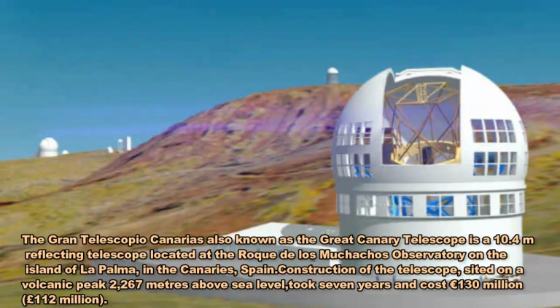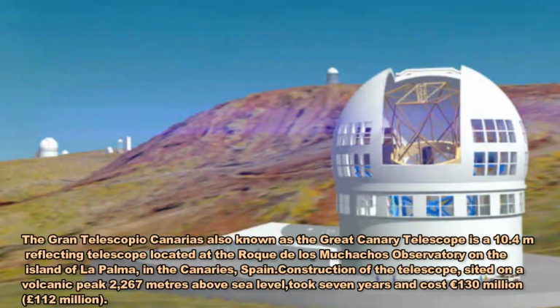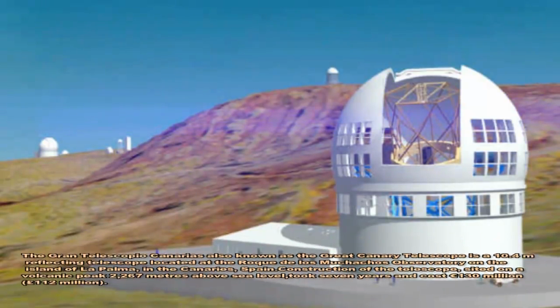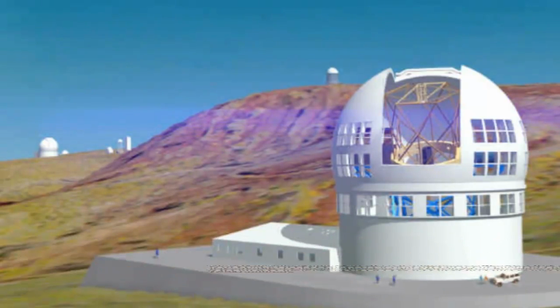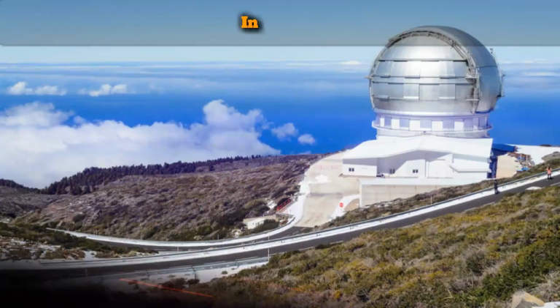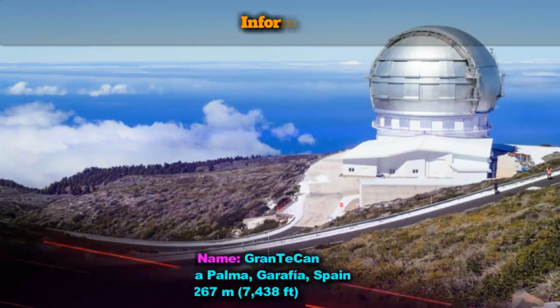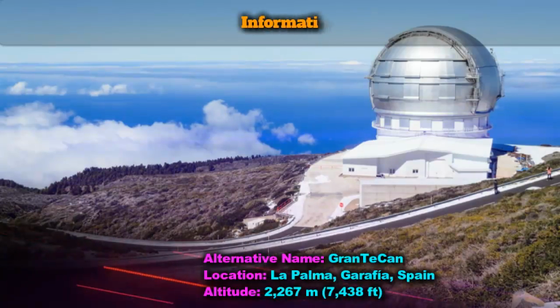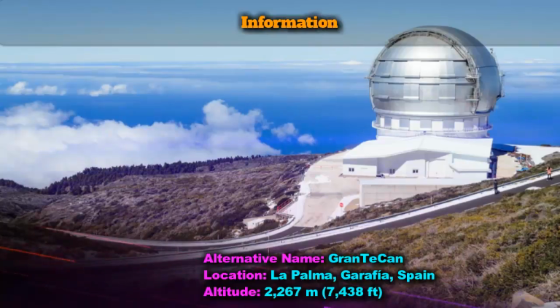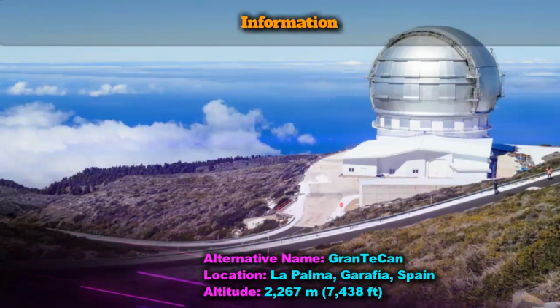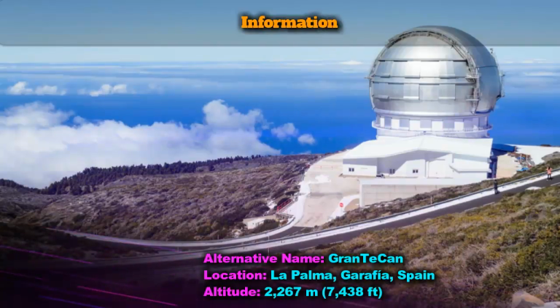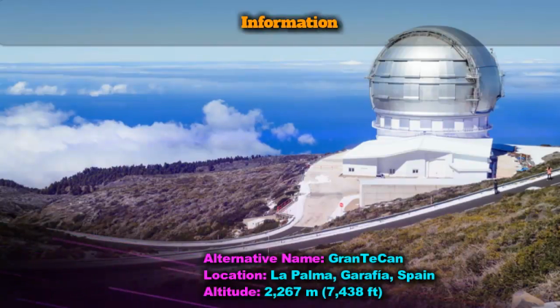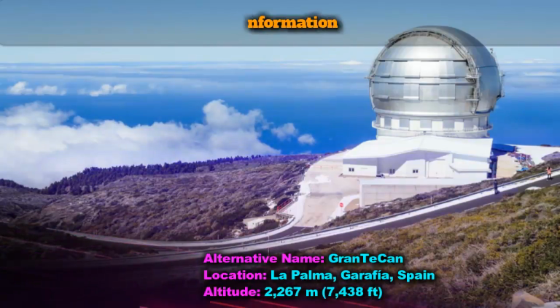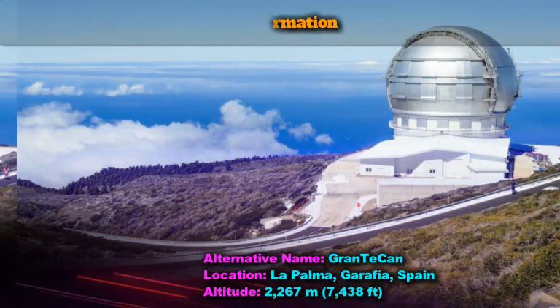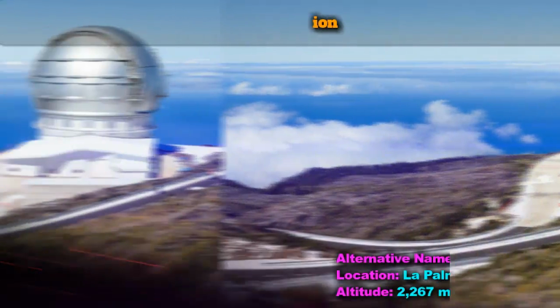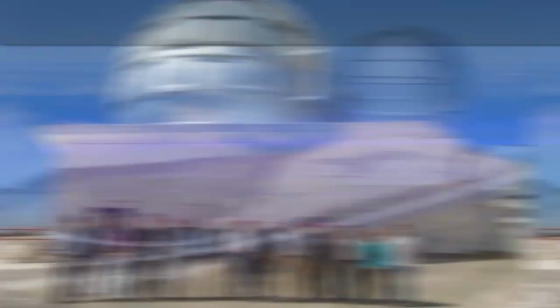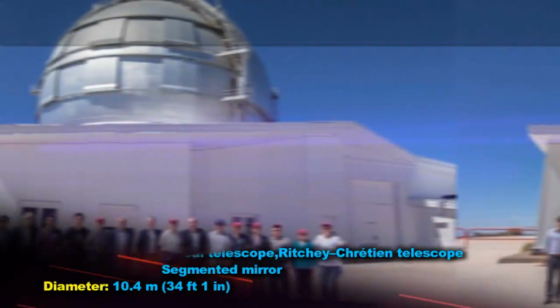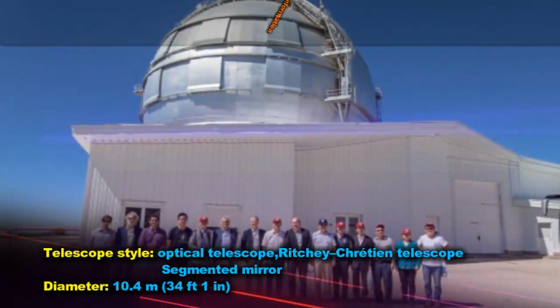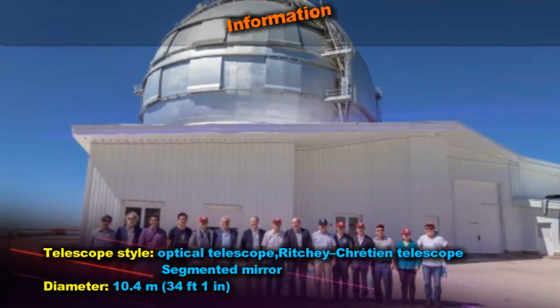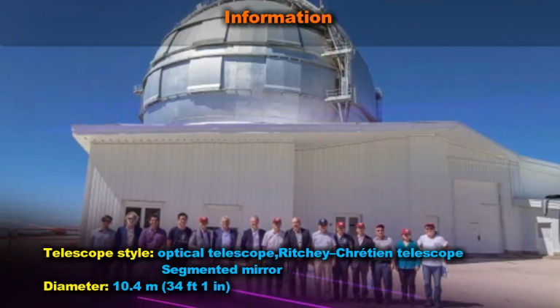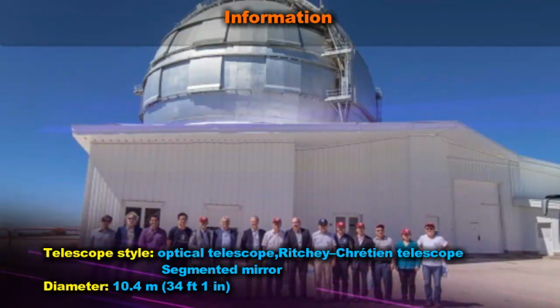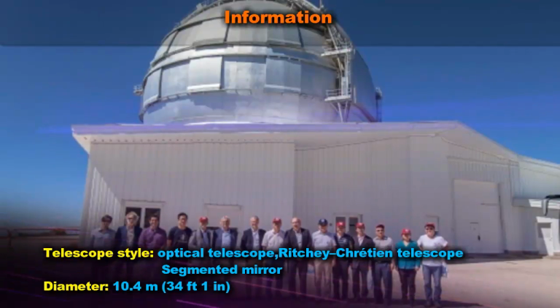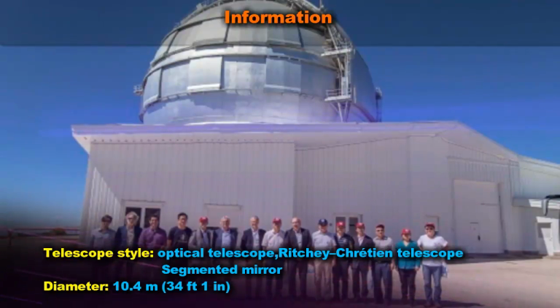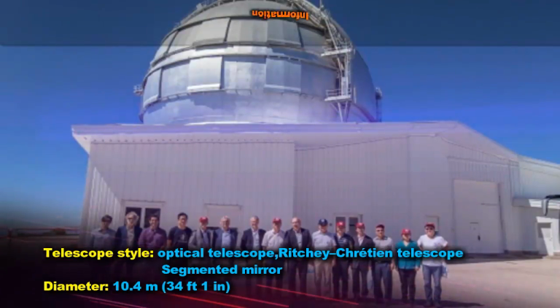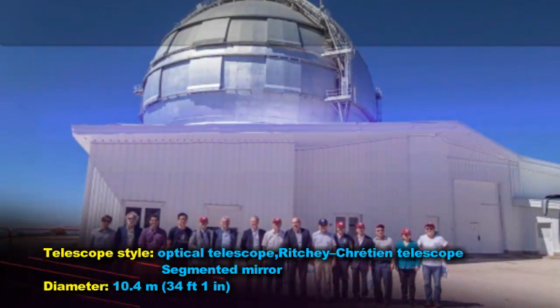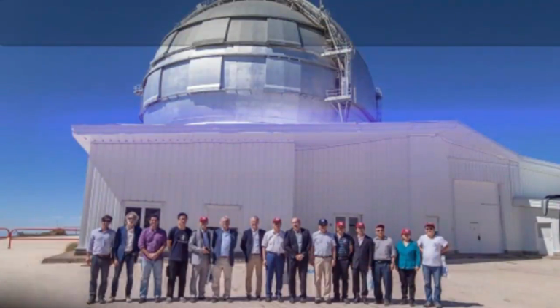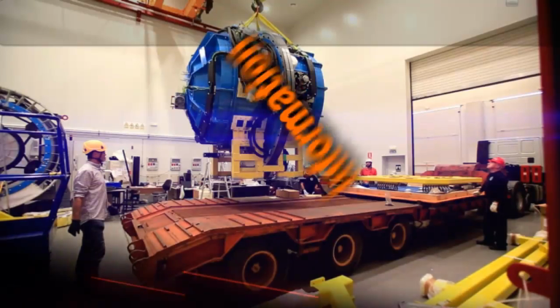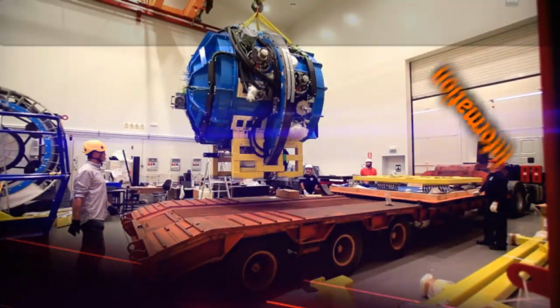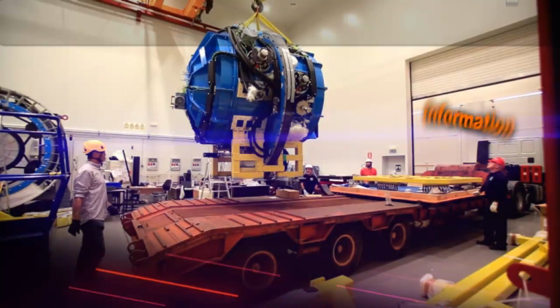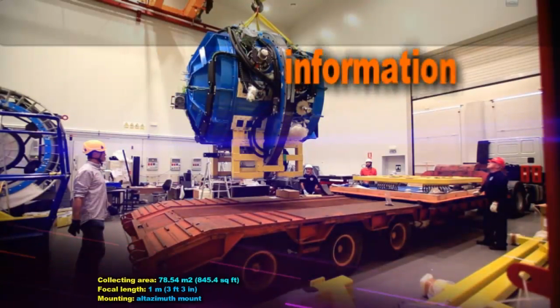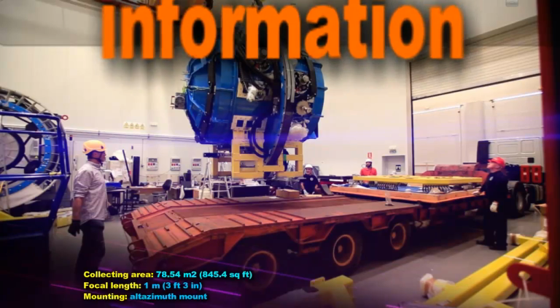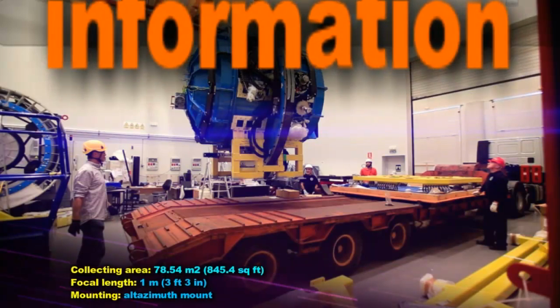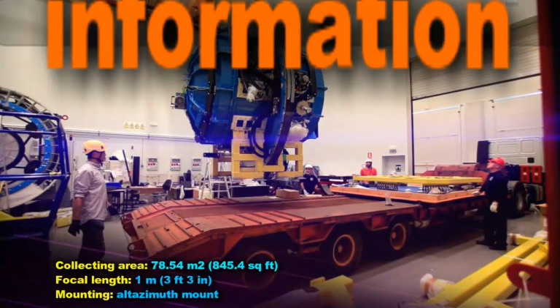The Gran Telescopio Canarias (GTC), also known as the Great Canary Telescope, is a 10.4-meter reflecting telescope located at the Roque de los Muchachos Observatory on the island of La Palma in the Canaries, Spain.